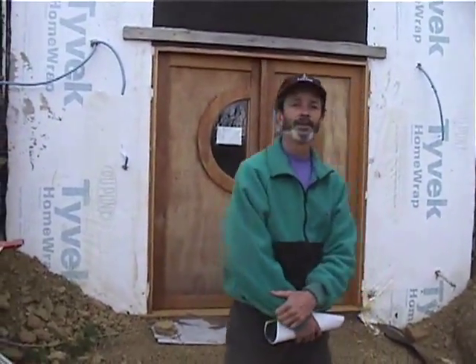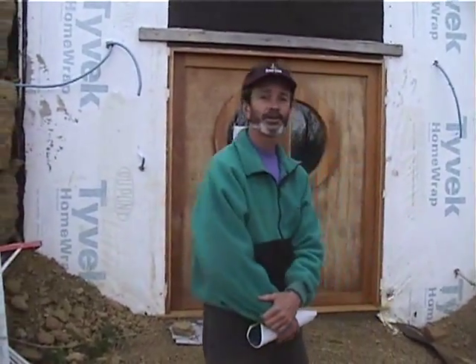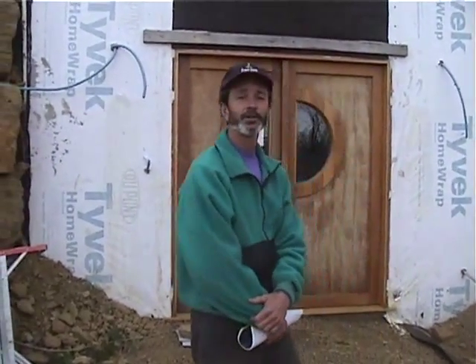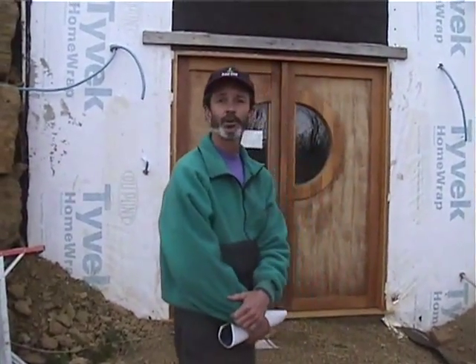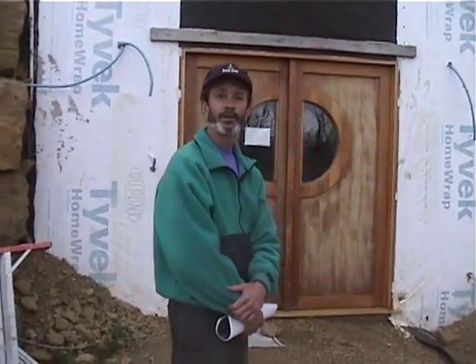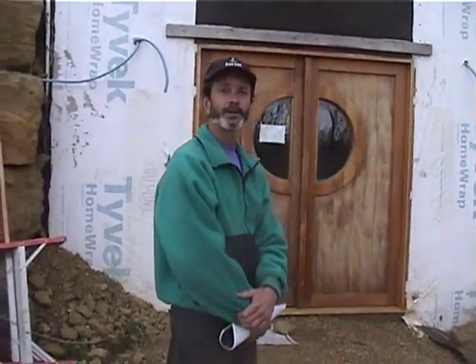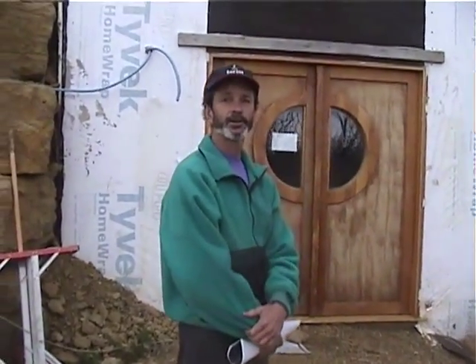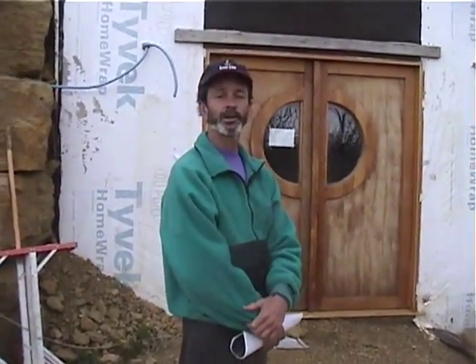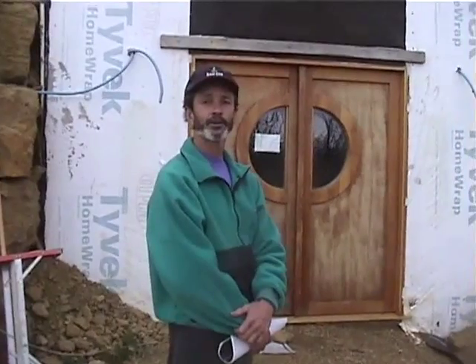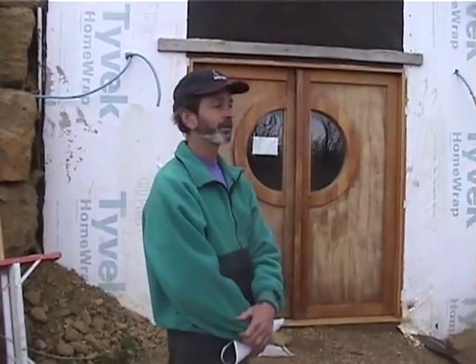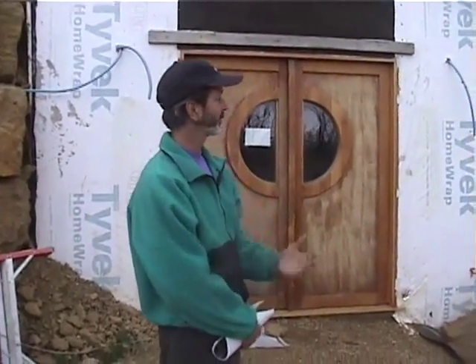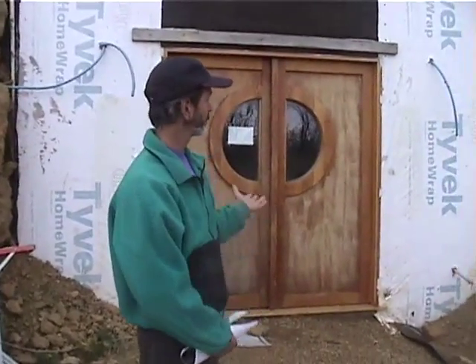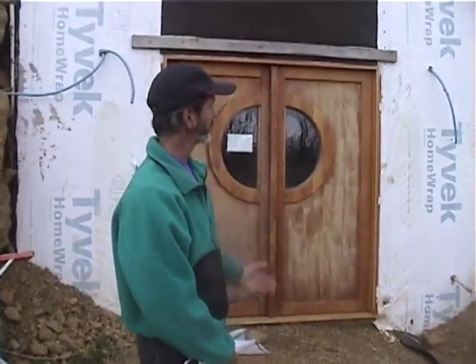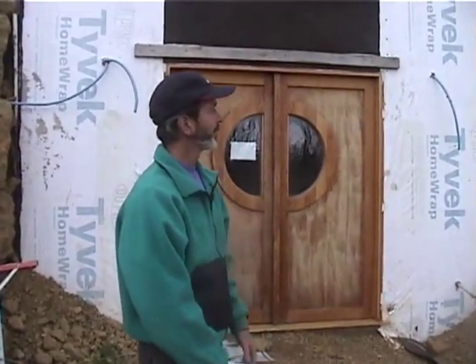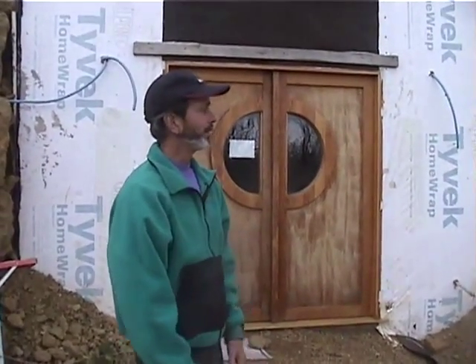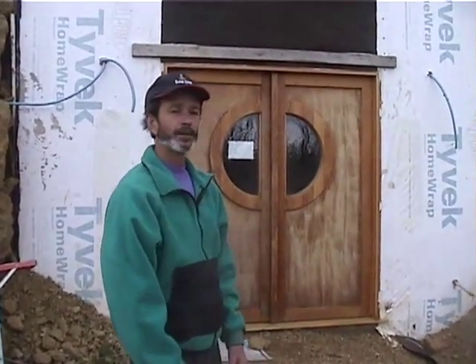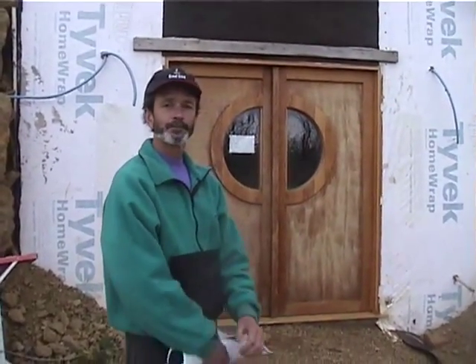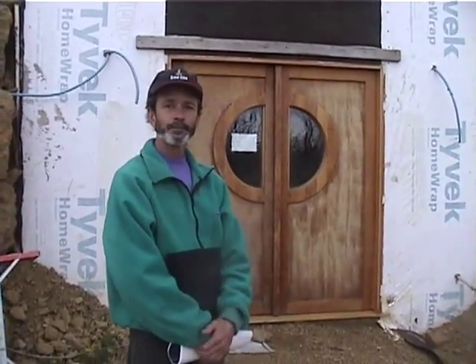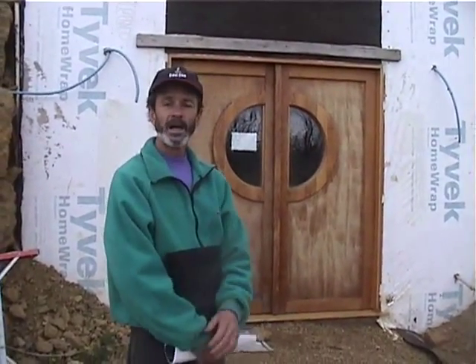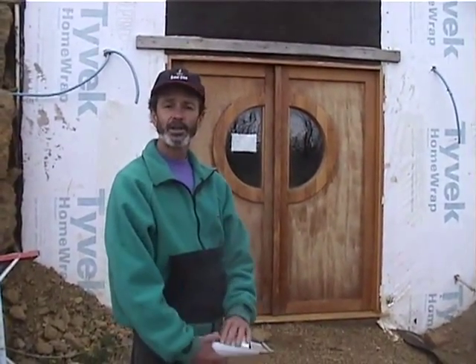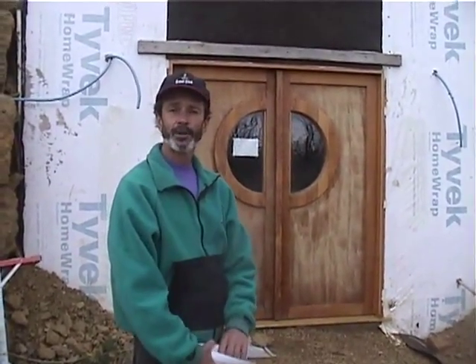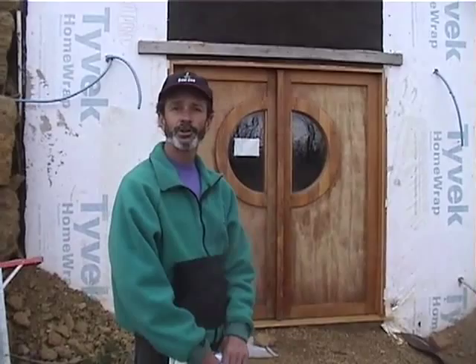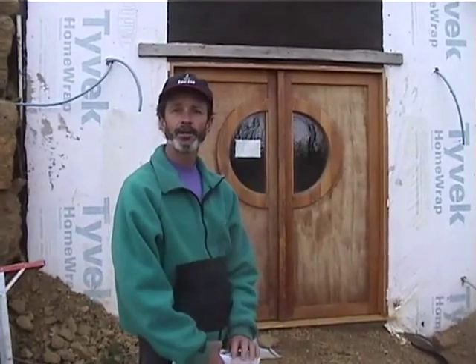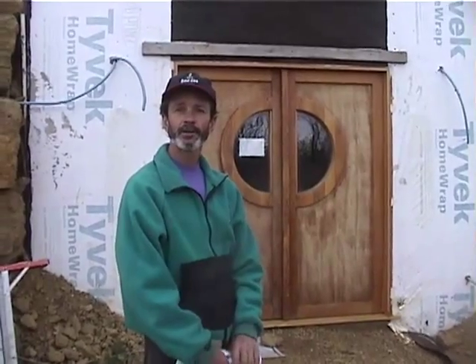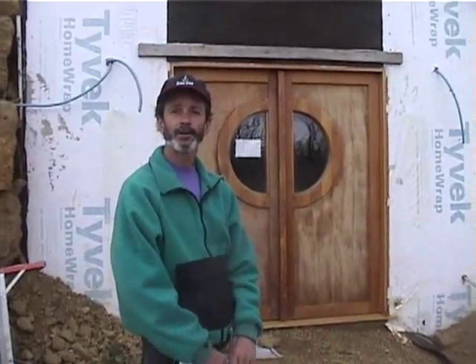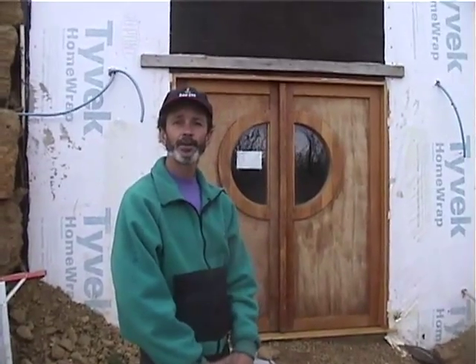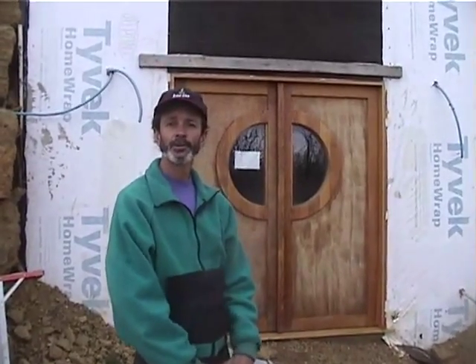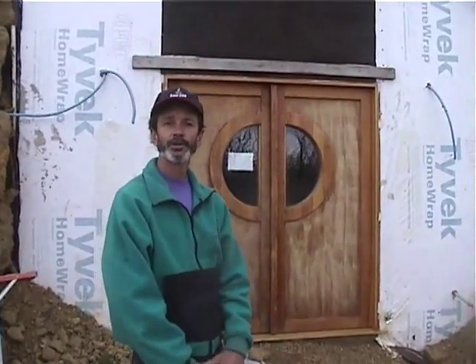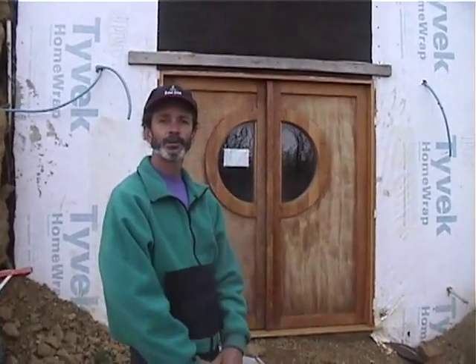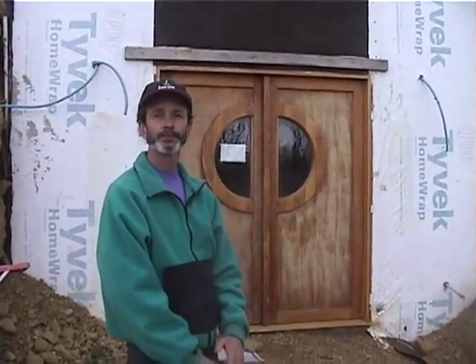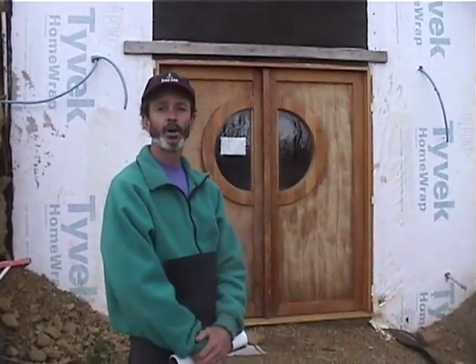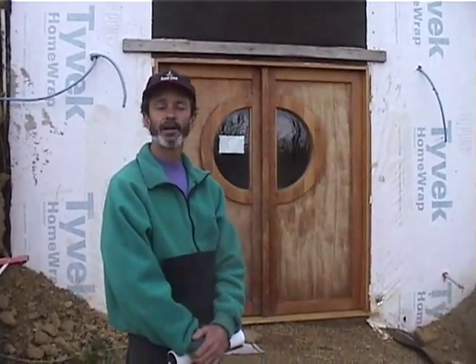It's 1,600 square feet and it's completely underground except for the entryway. I'm a second-generation cheesemaker and I've been doing cheese all my life.